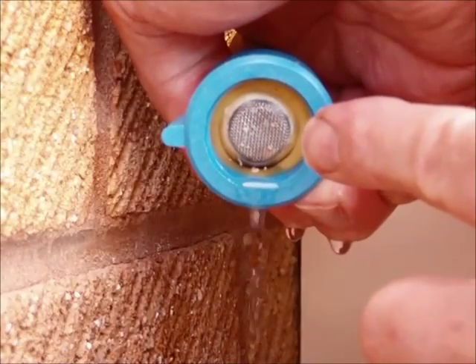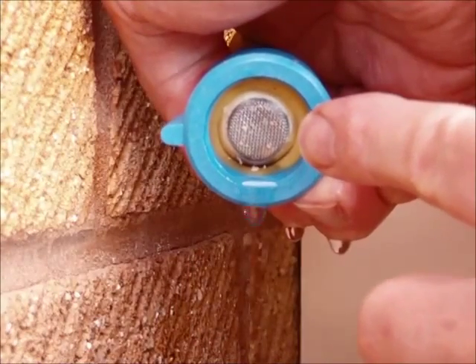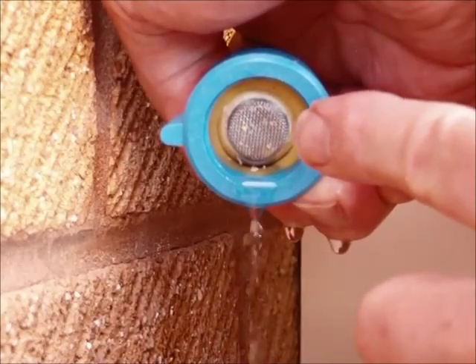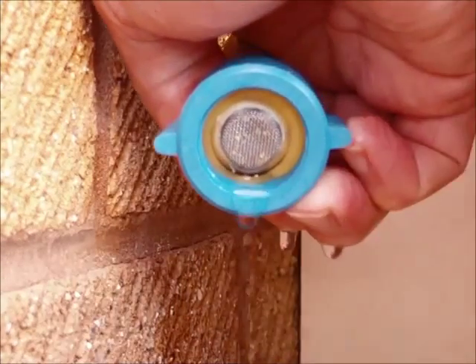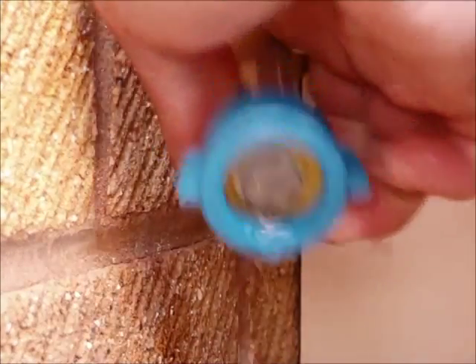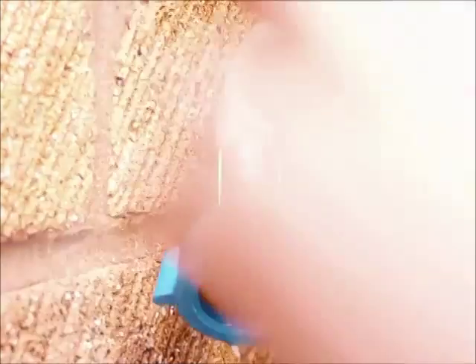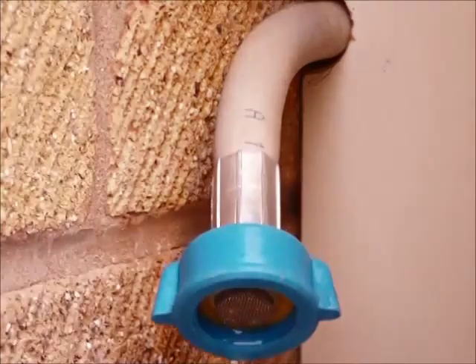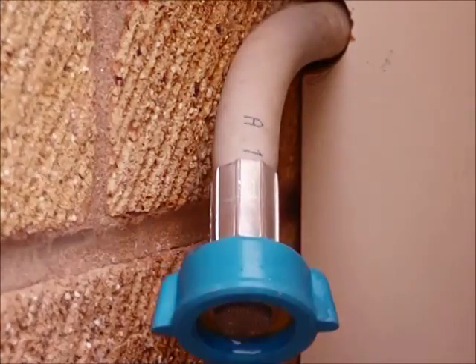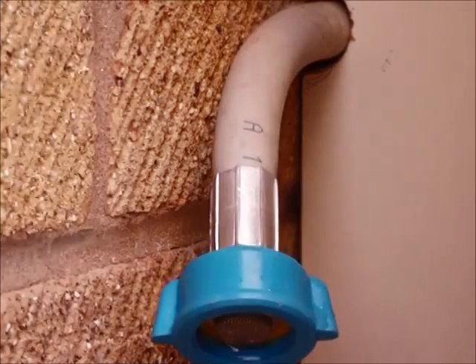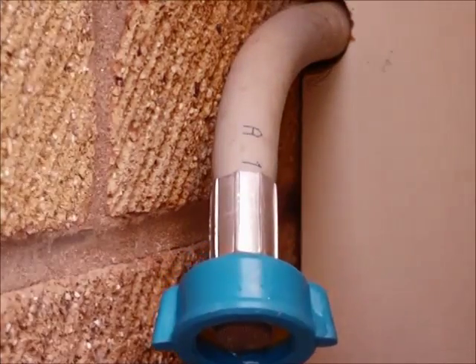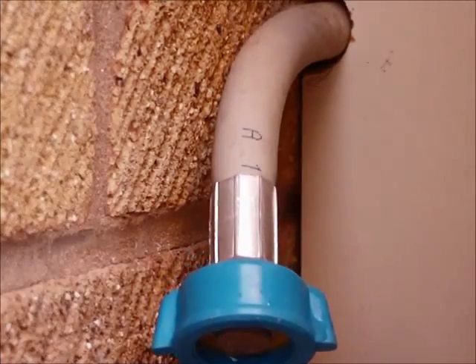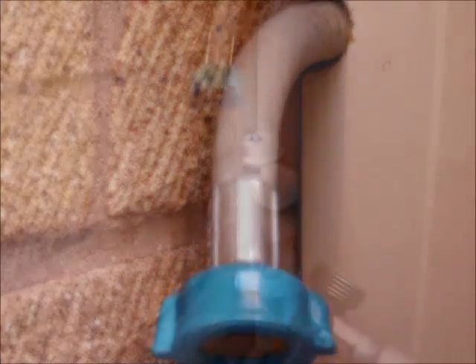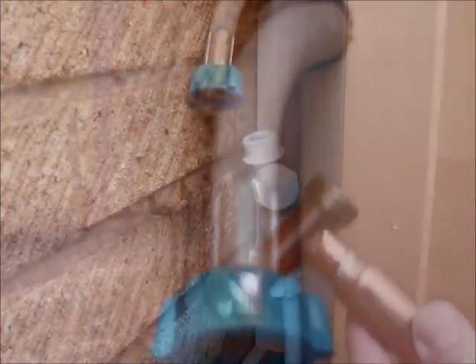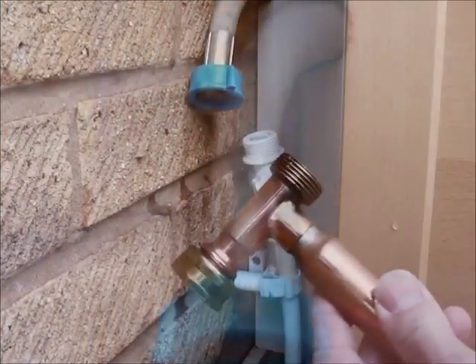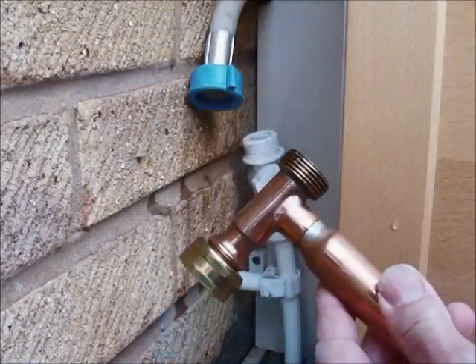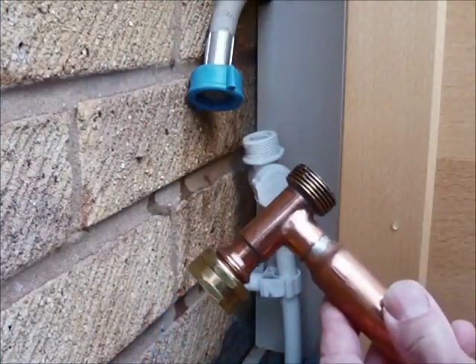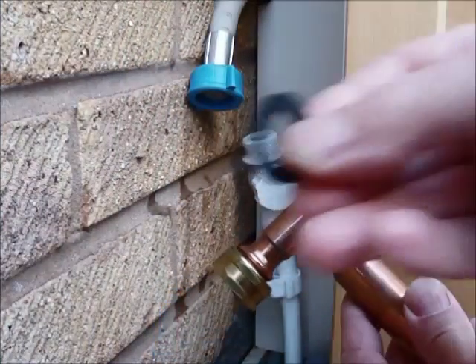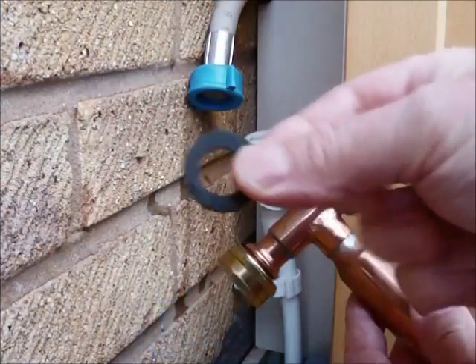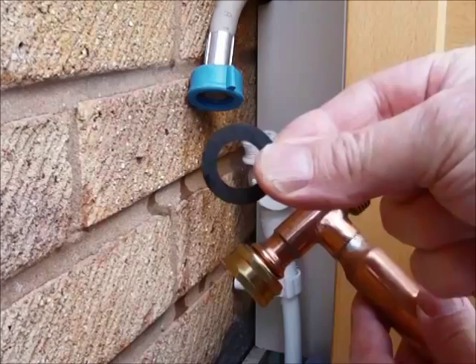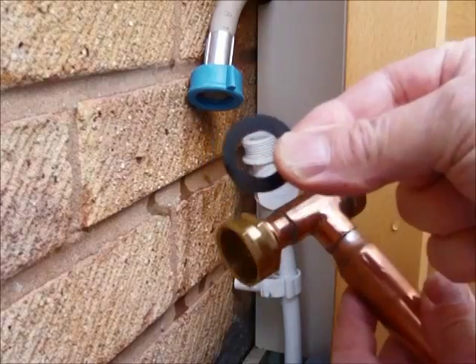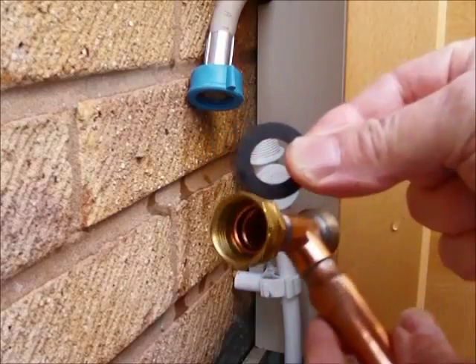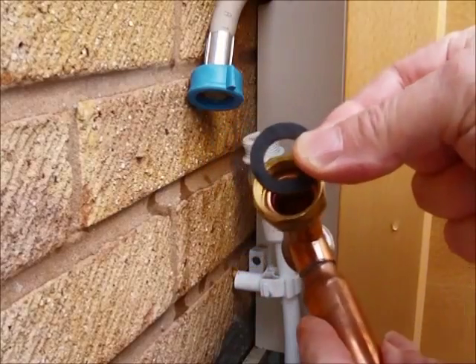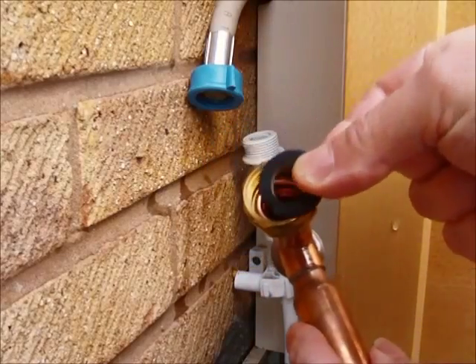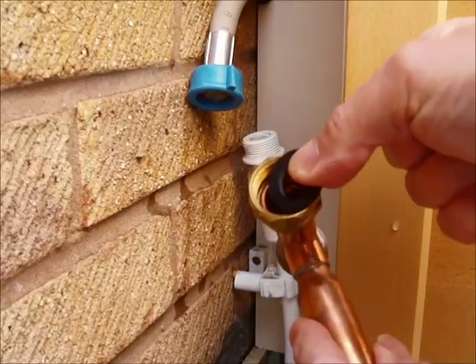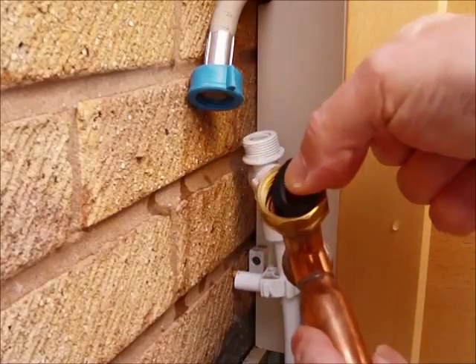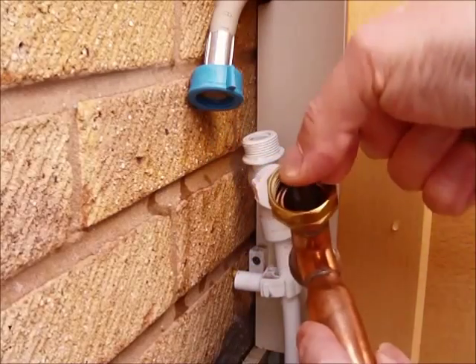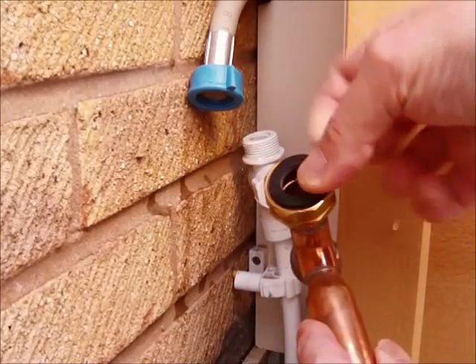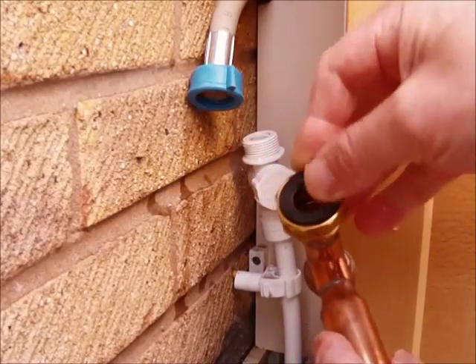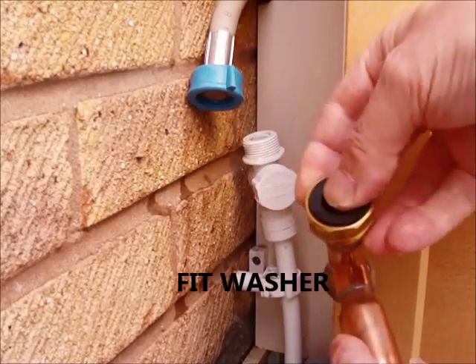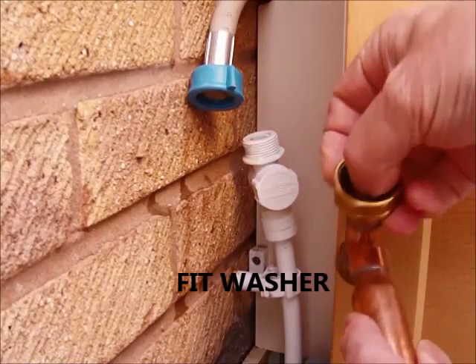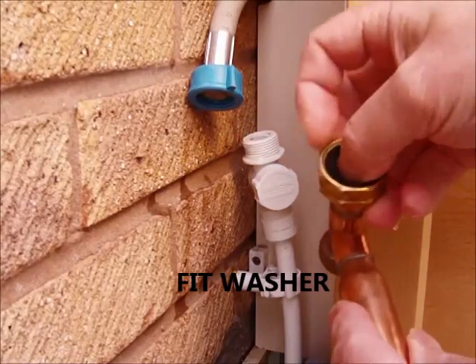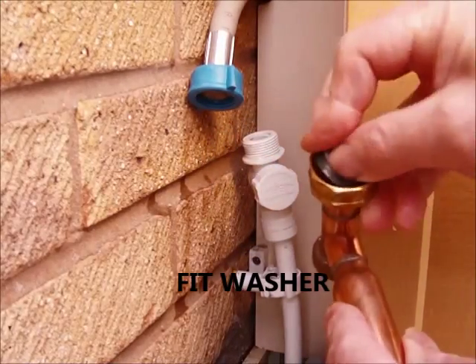Always remember to keep the filter or washer that's in the pipe — don't lose it. Now, supplied with the arrester is a rubber washer, so fit that.